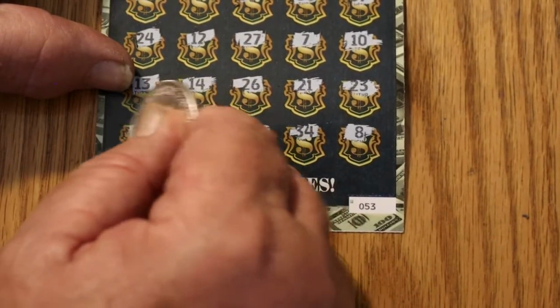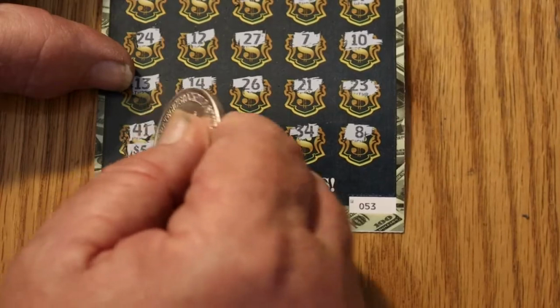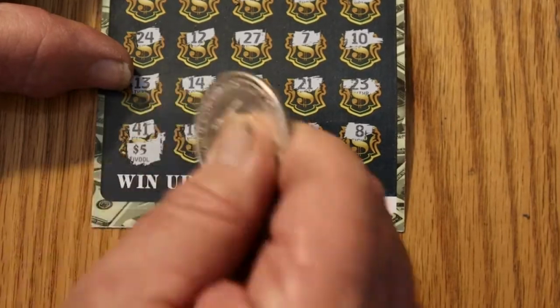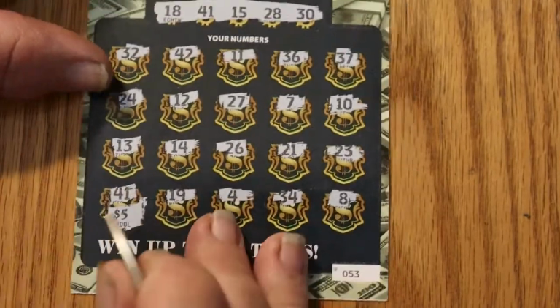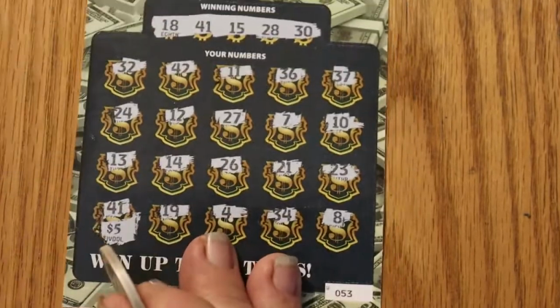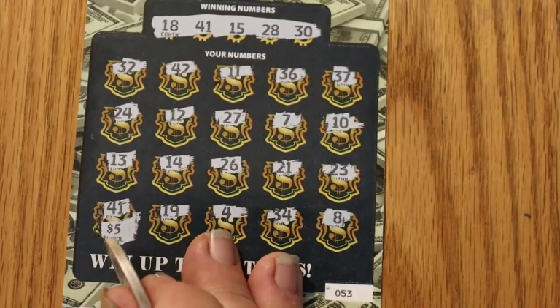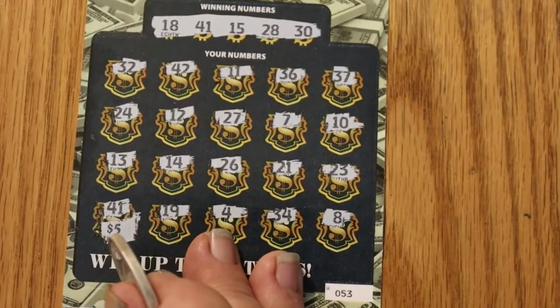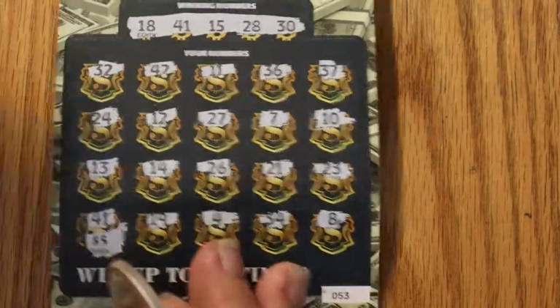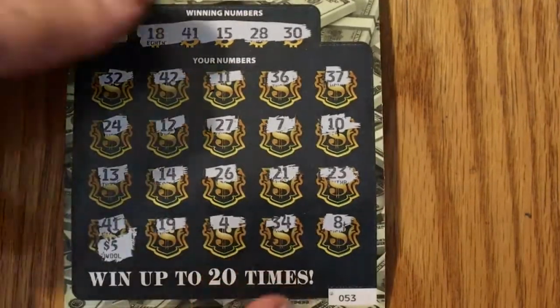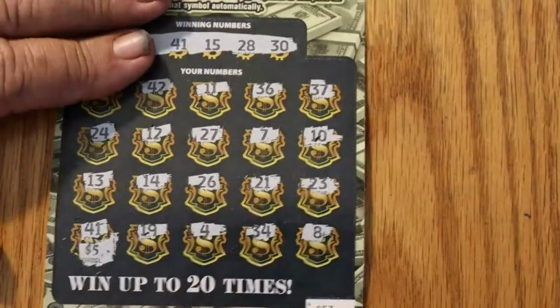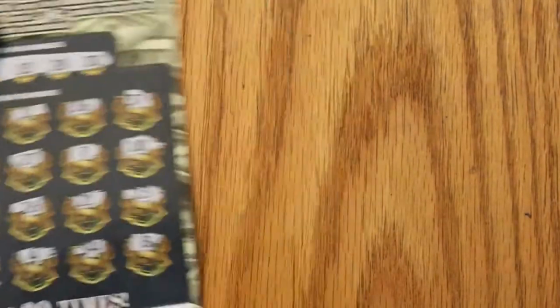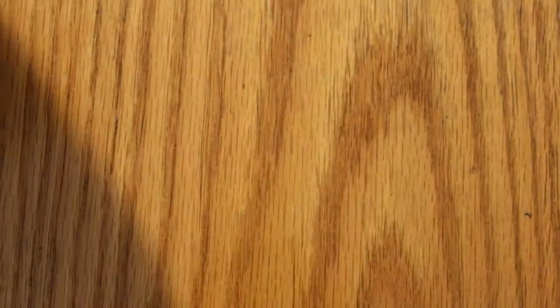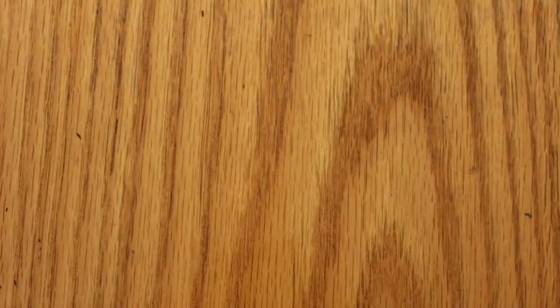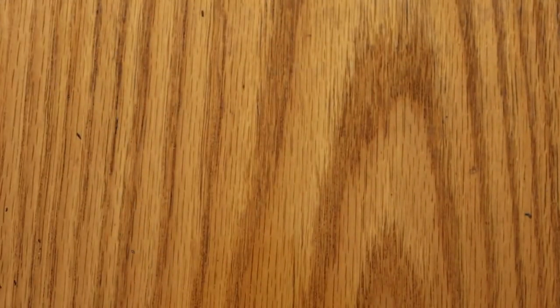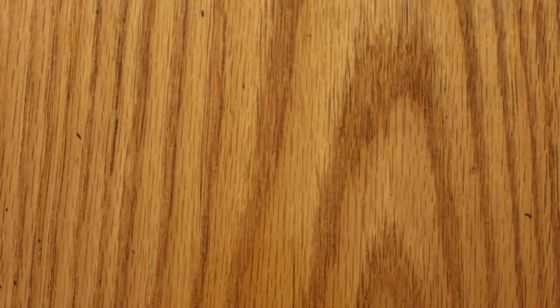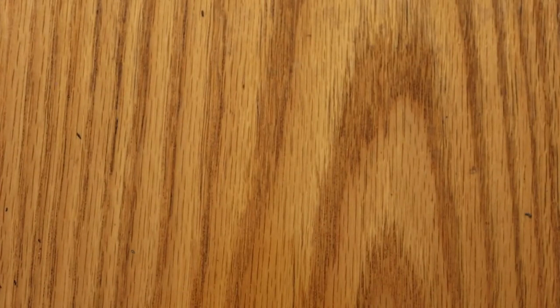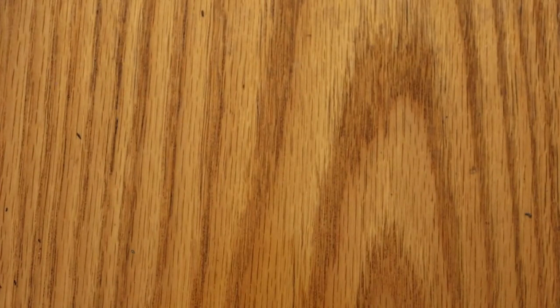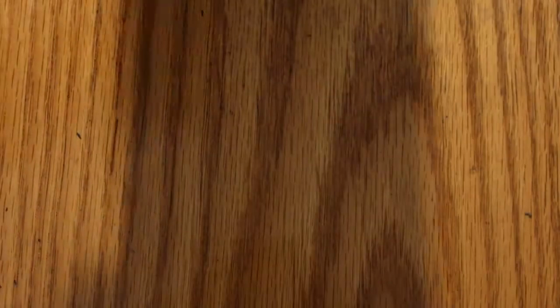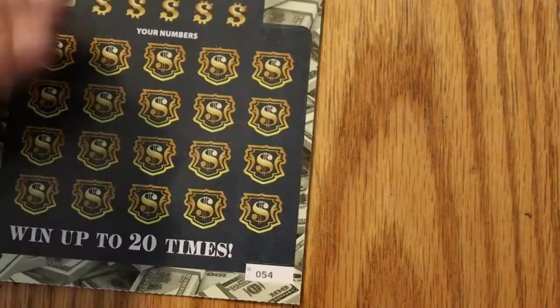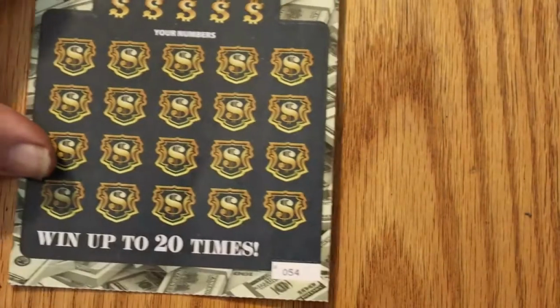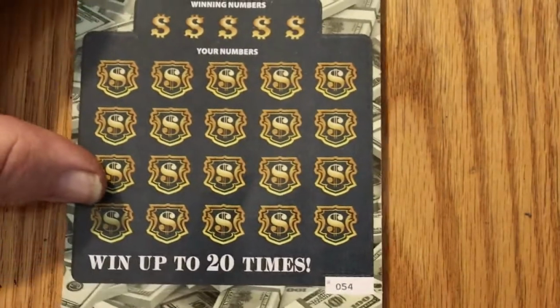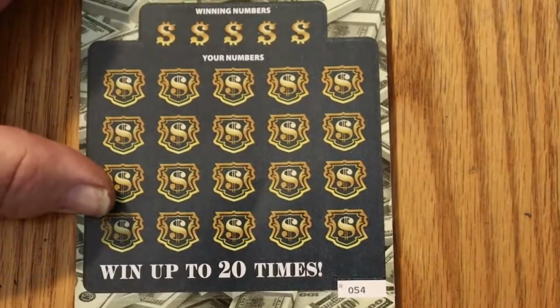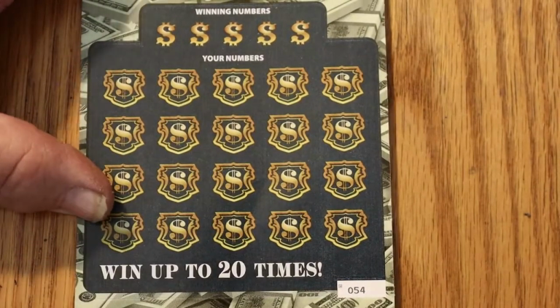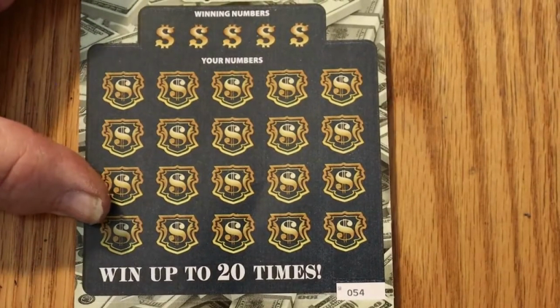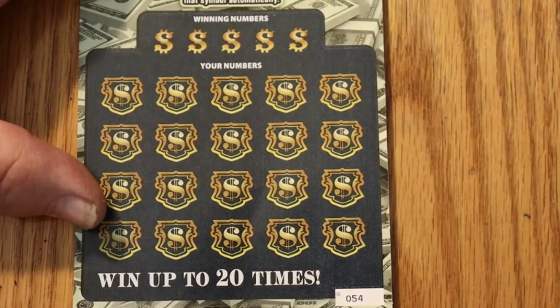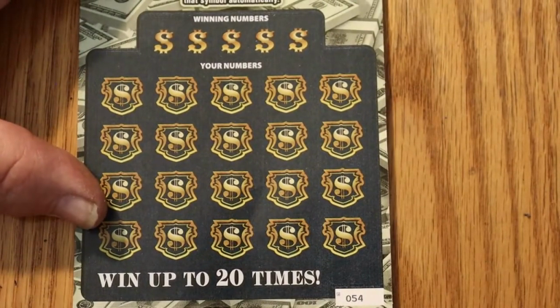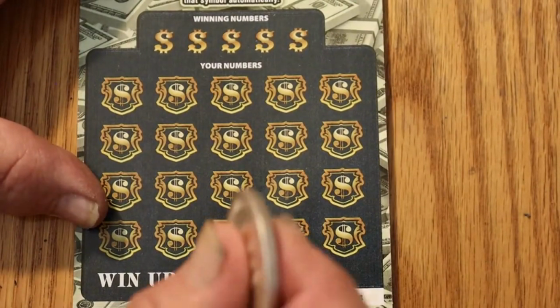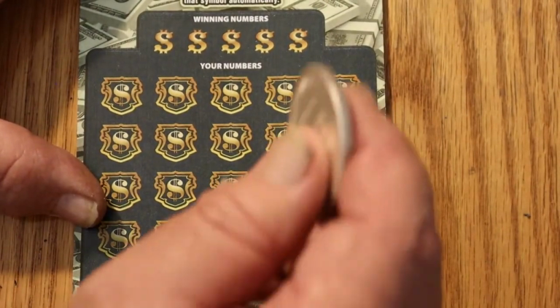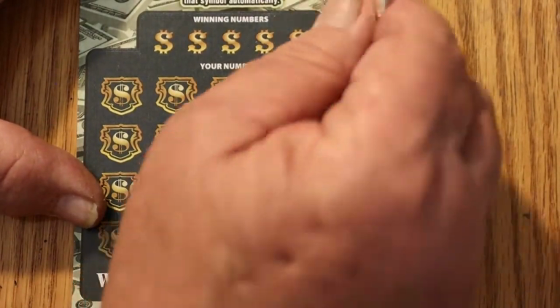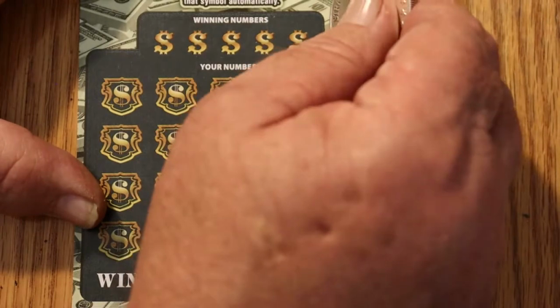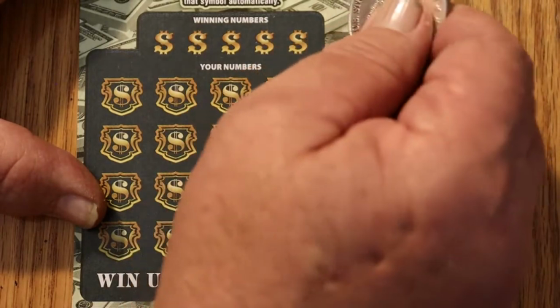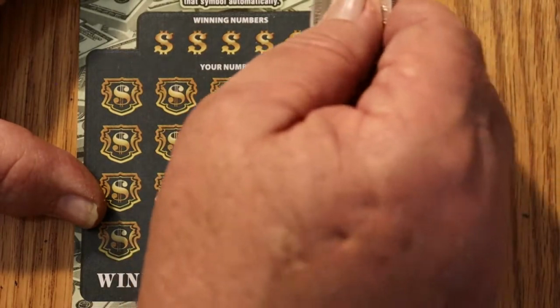We got five times five is 25. More than half back. Now, if we could get a back-to-back, that would really be something.